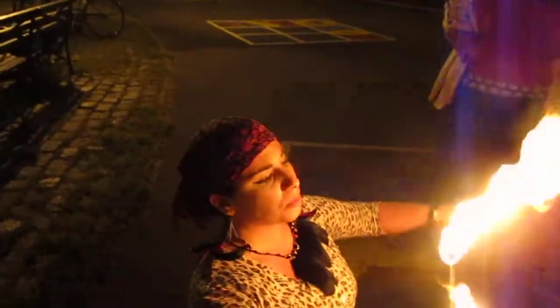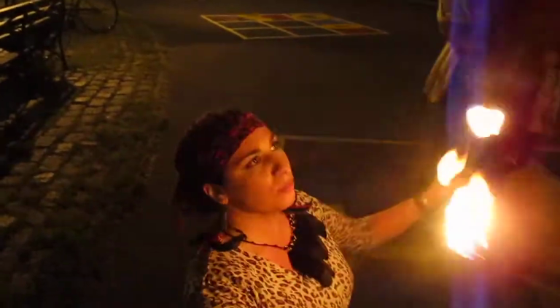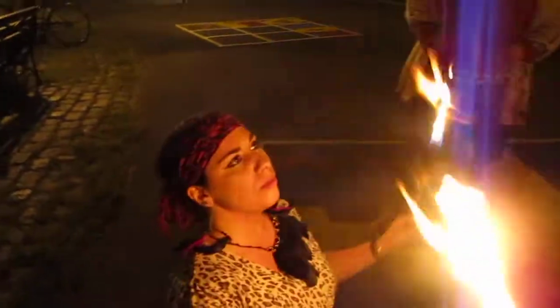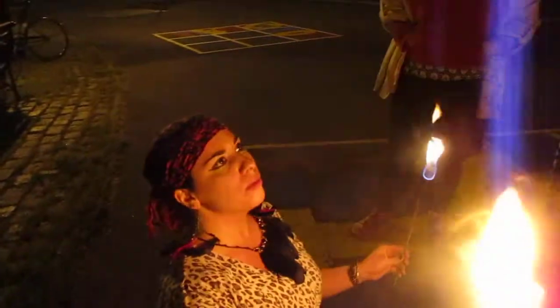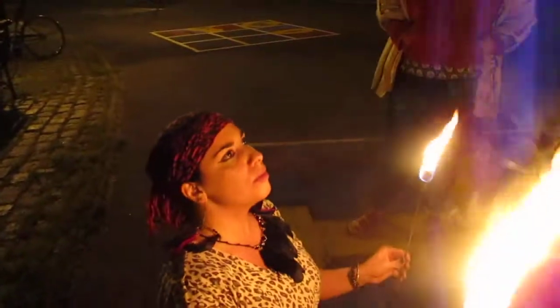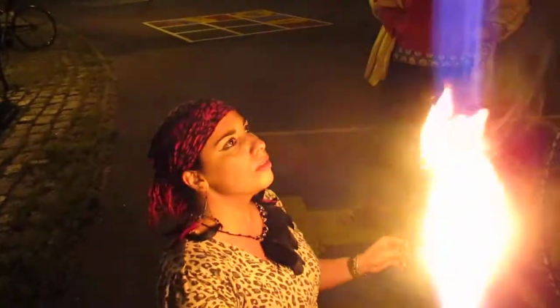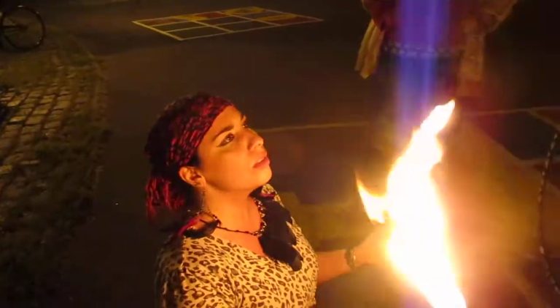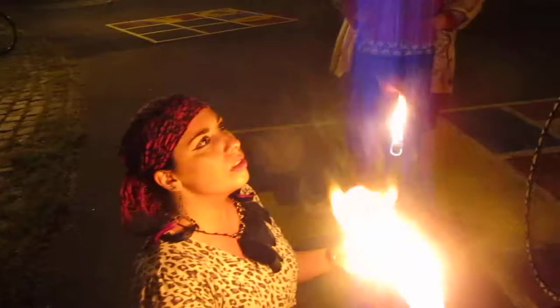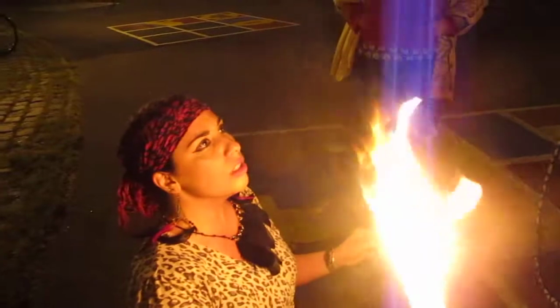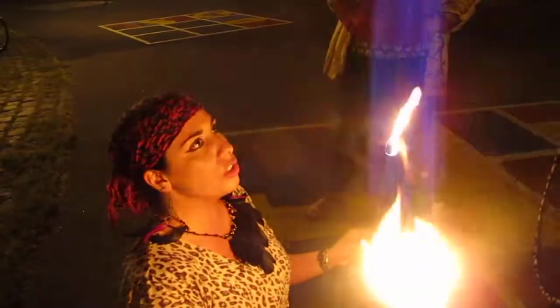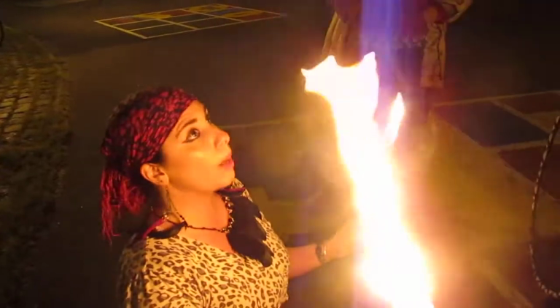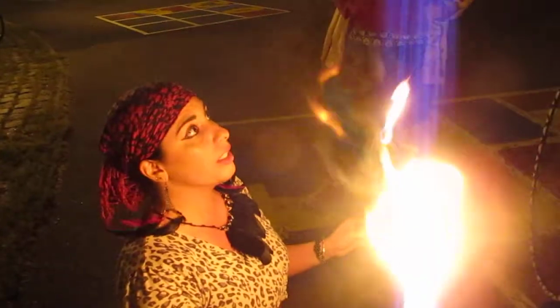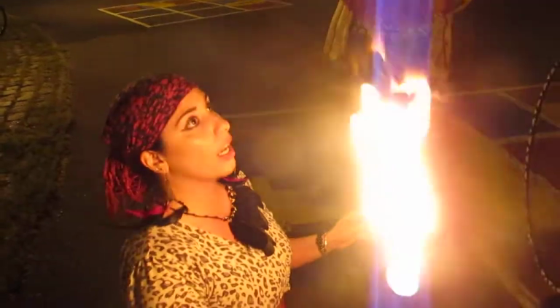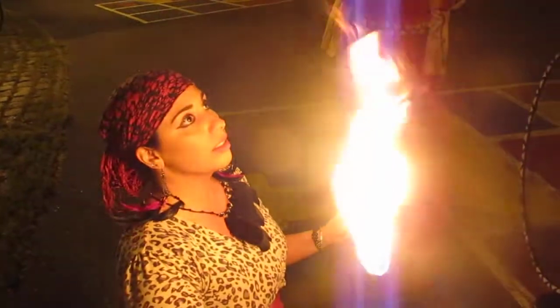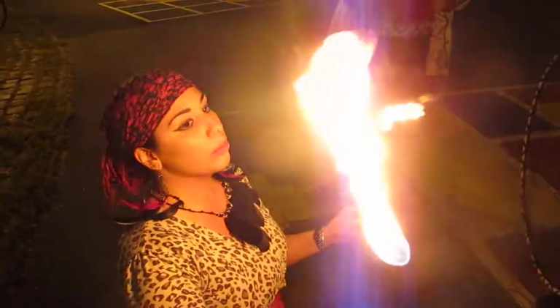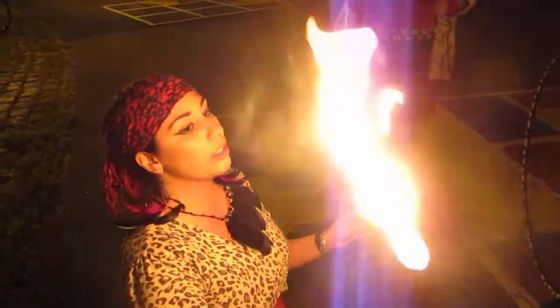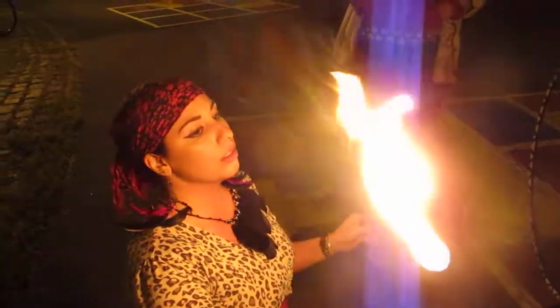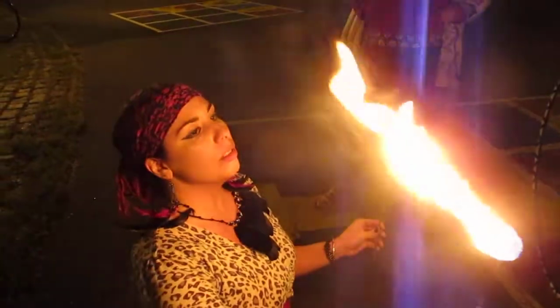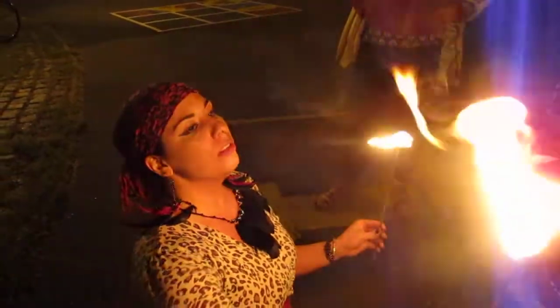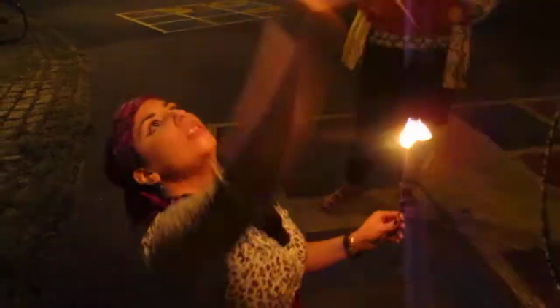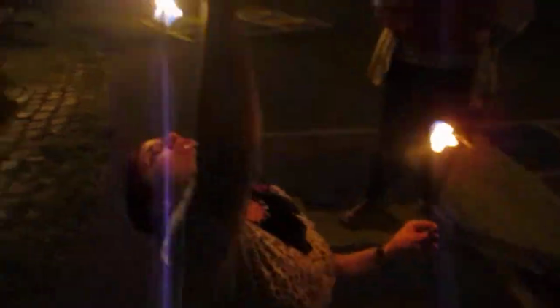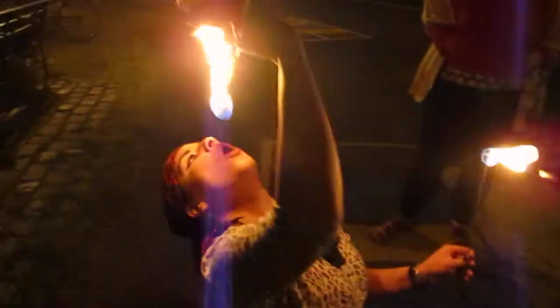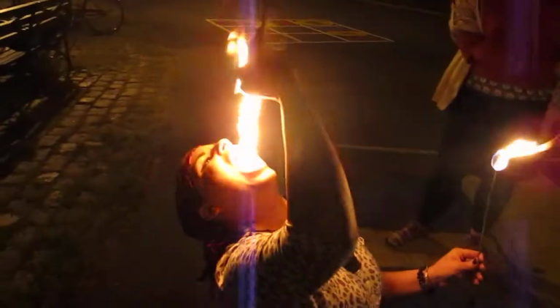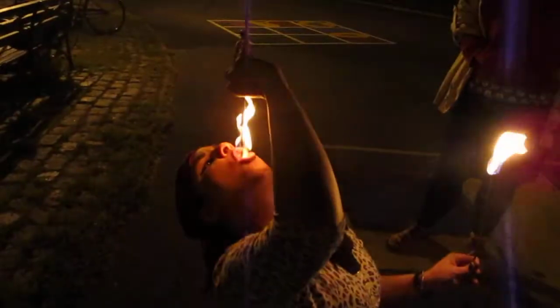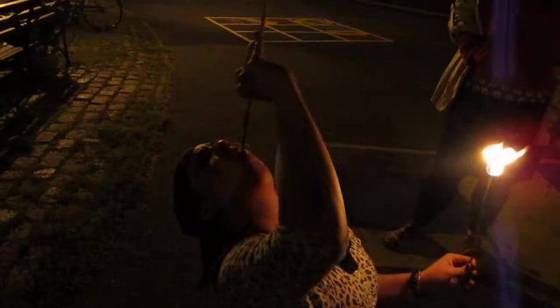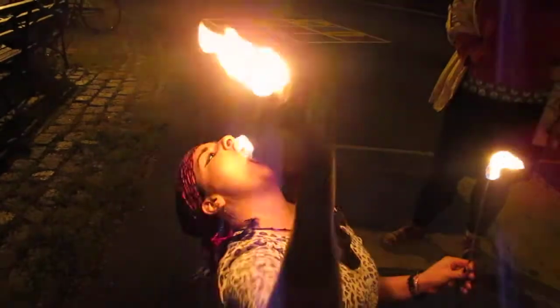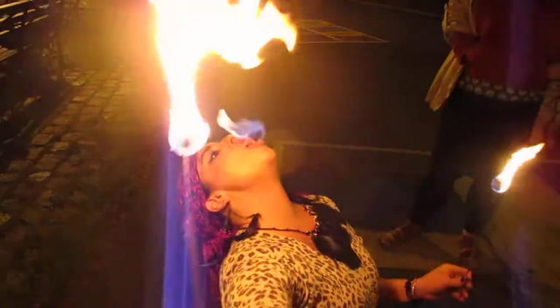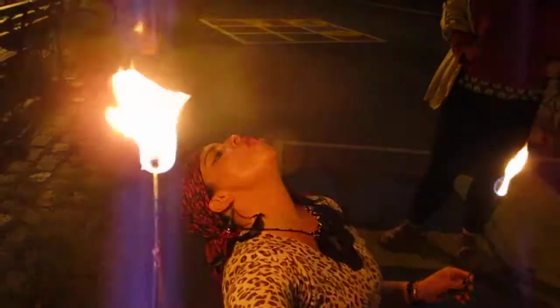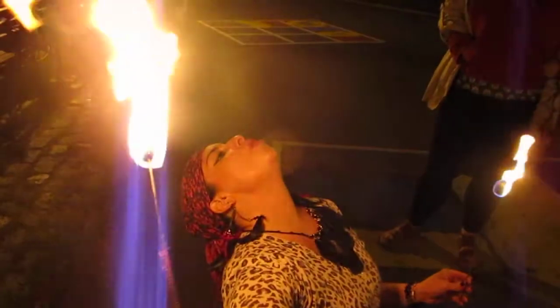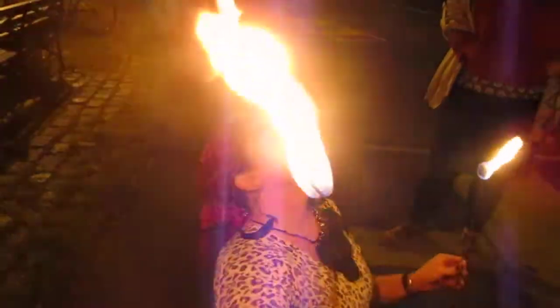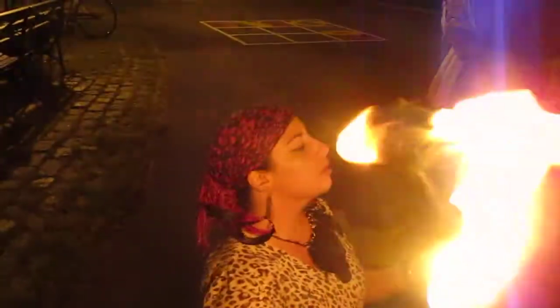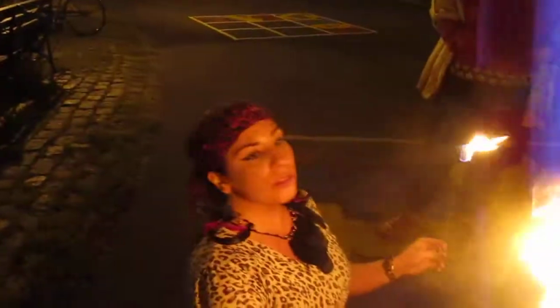Yeah, so you're holding in — you're not breathing. Yeah, okay. That's got it out for you — that's the dragon's breath.